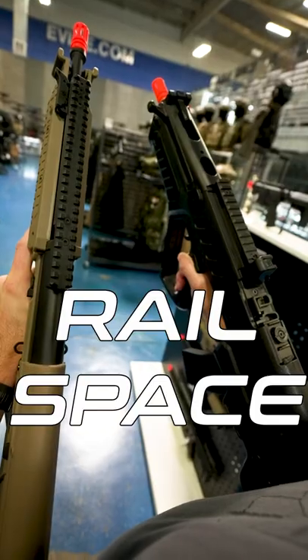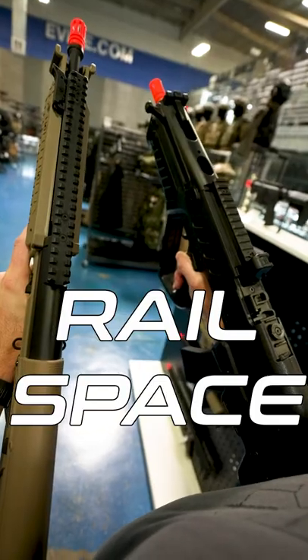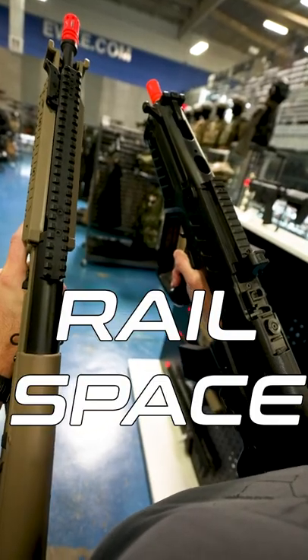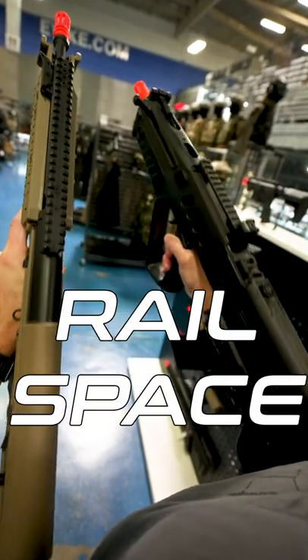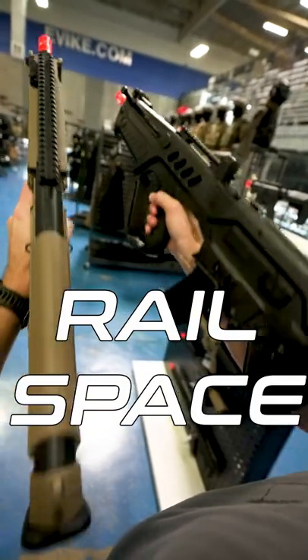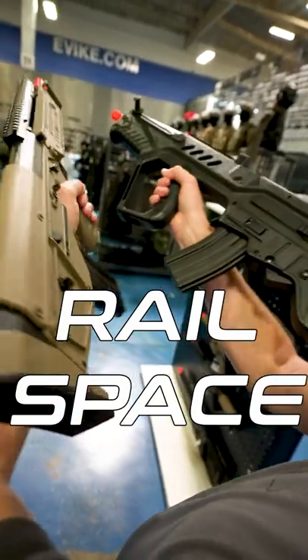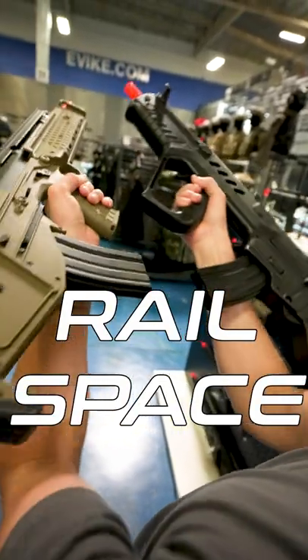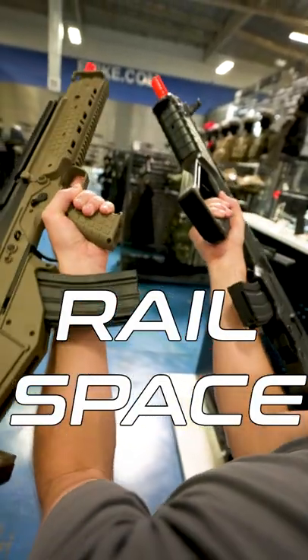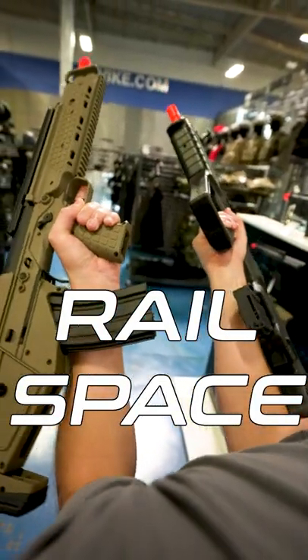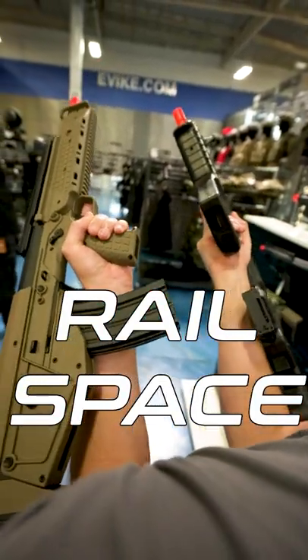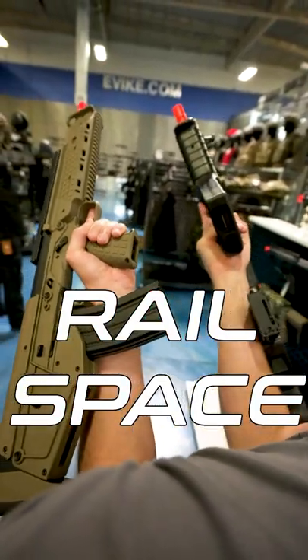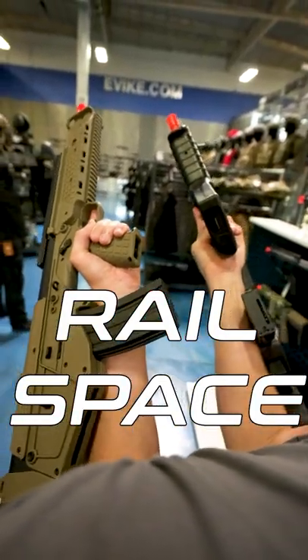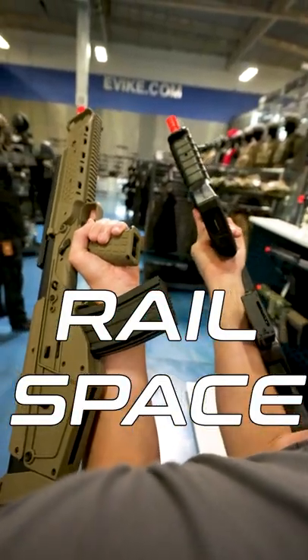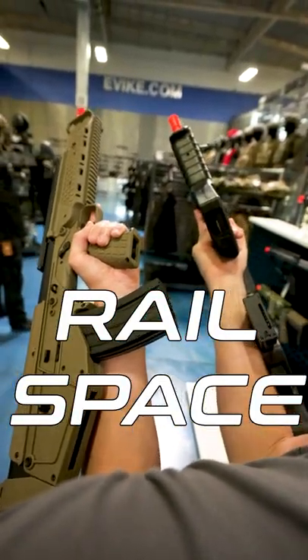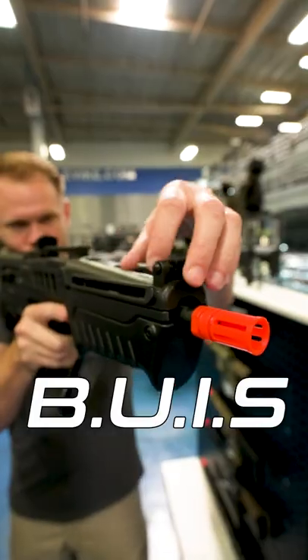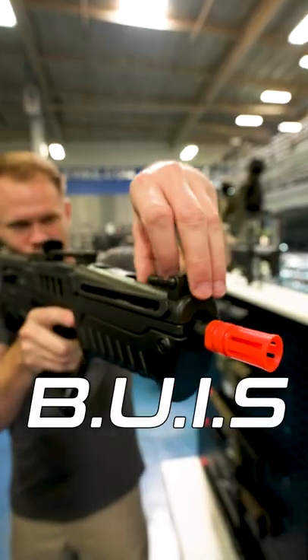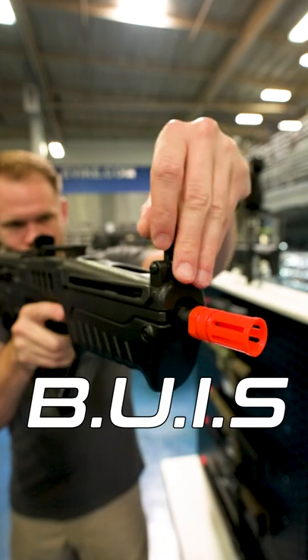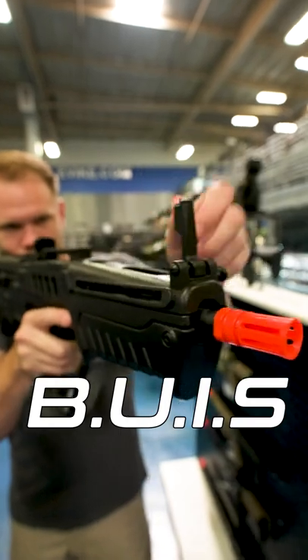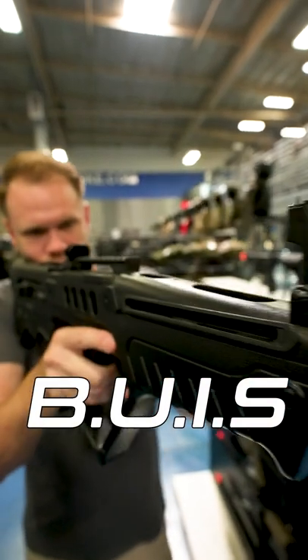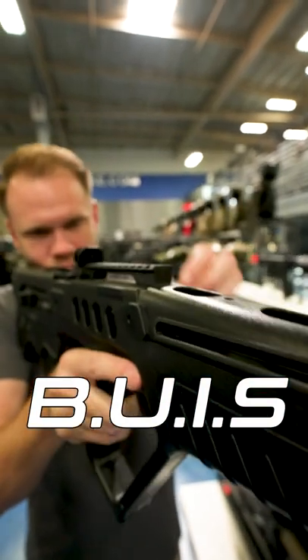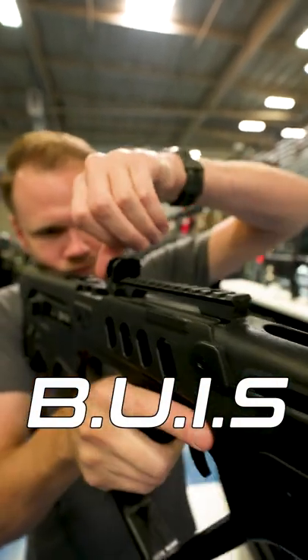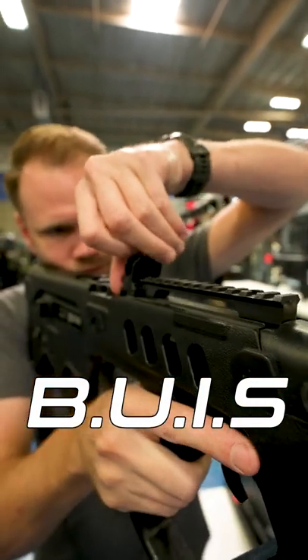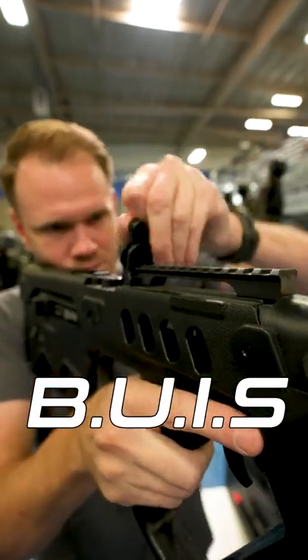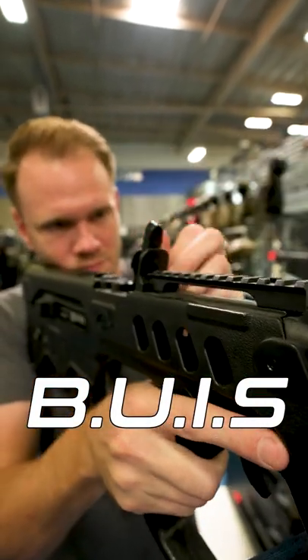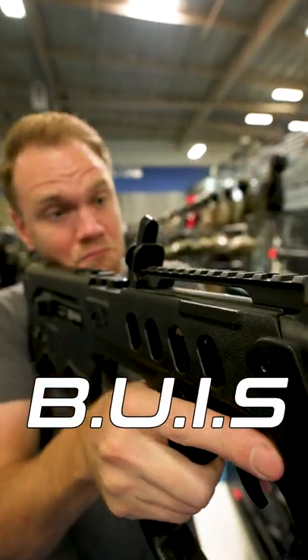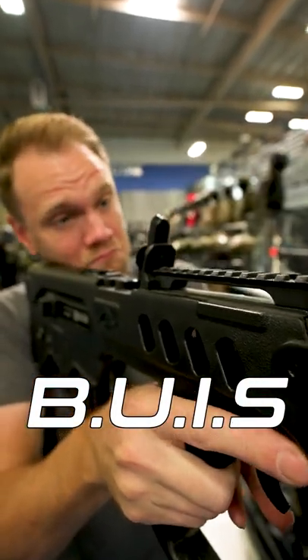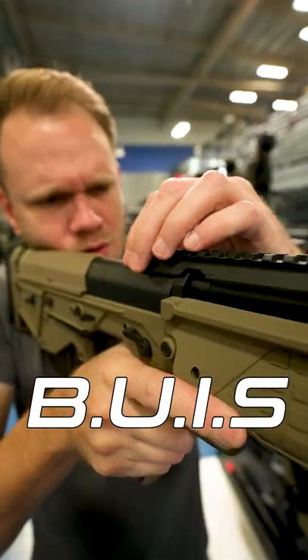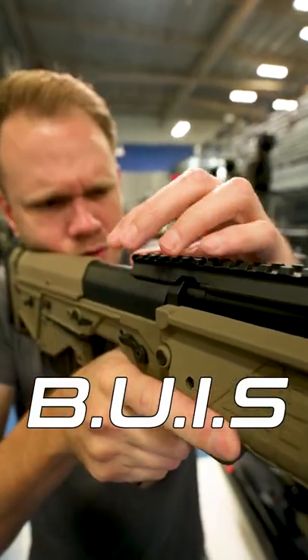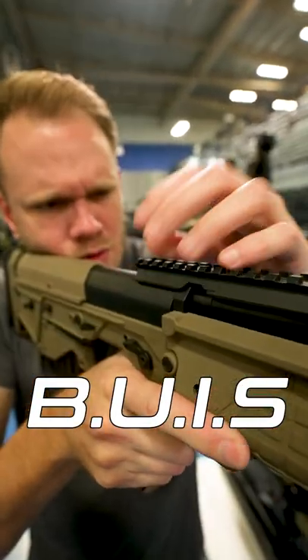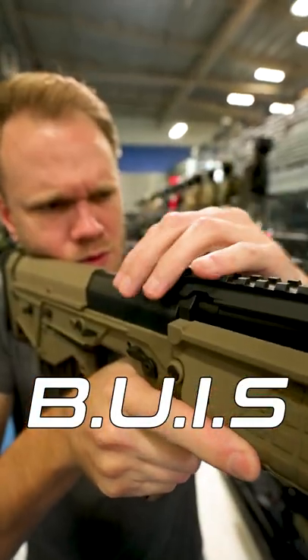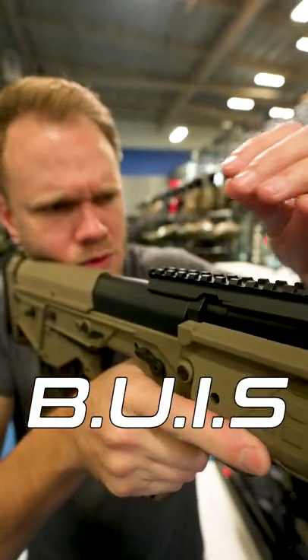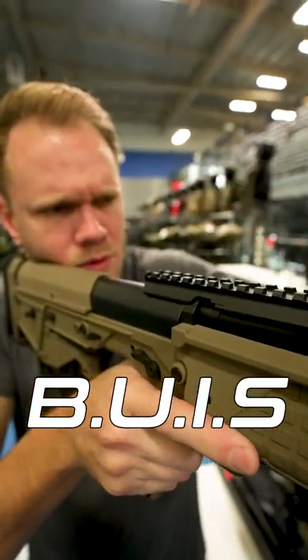Railspace: the RDB-17 has more, top and bottom. Backup iron sights: the TAR-21 has them. The RDB-17? Nothing.